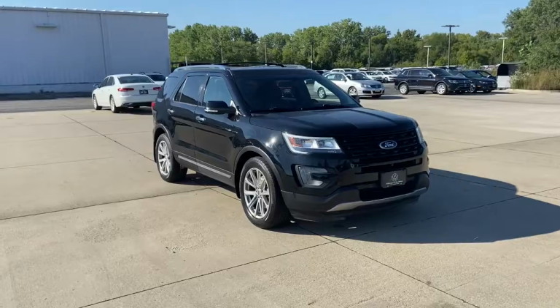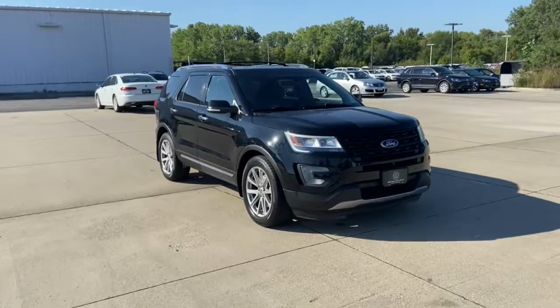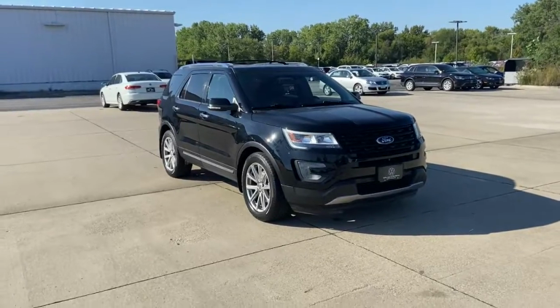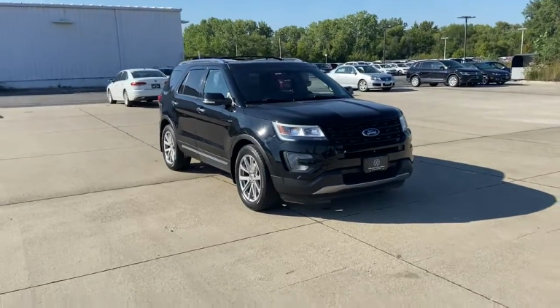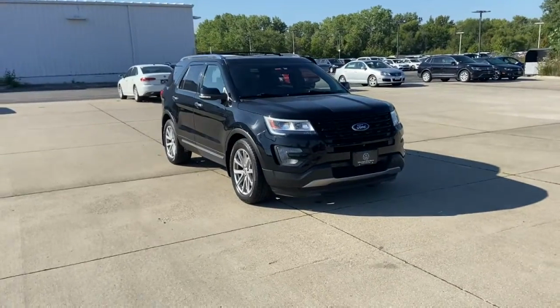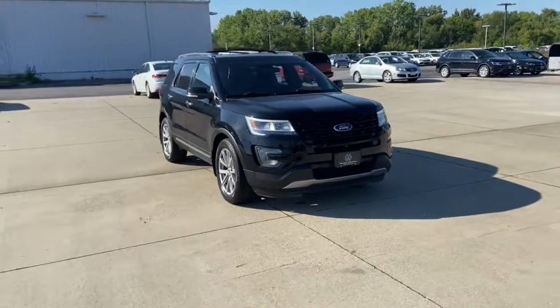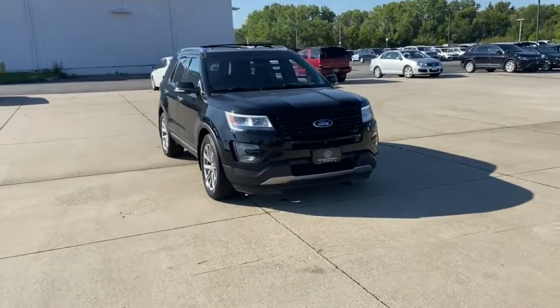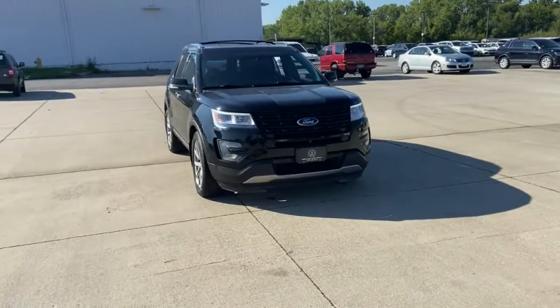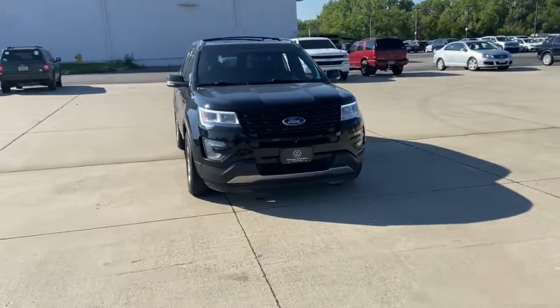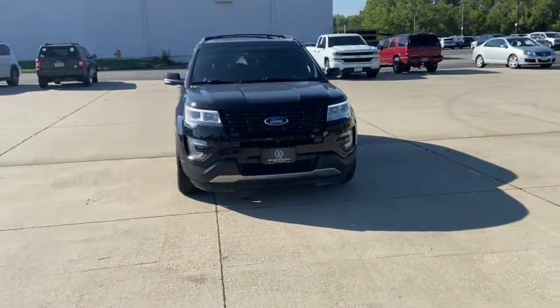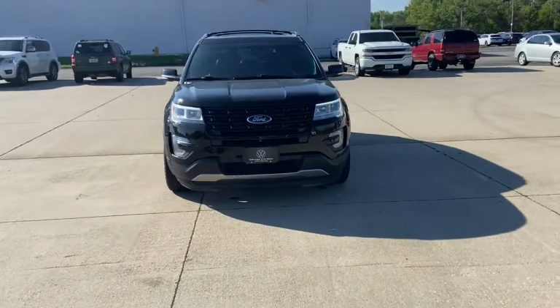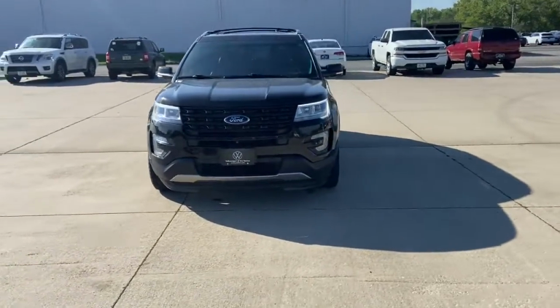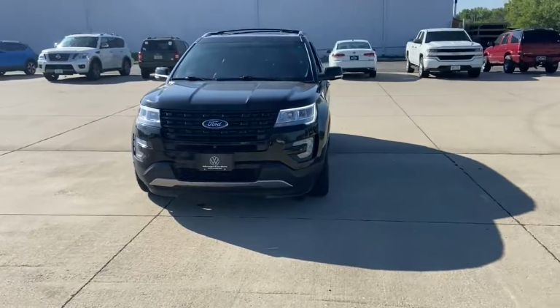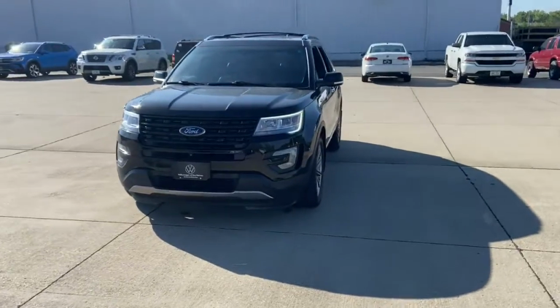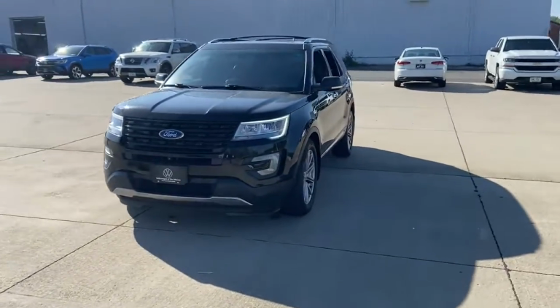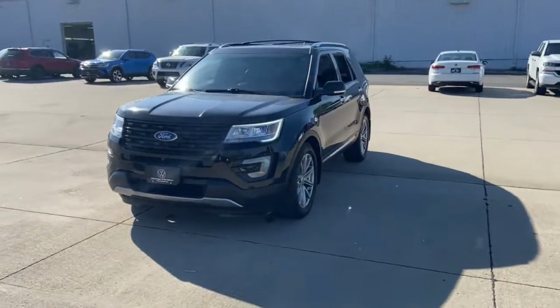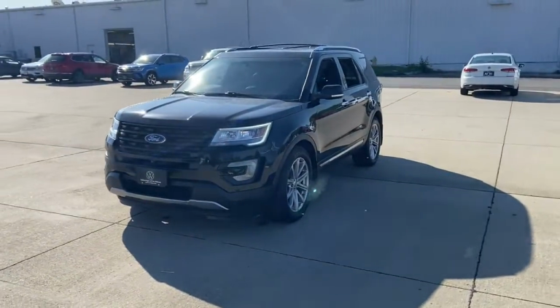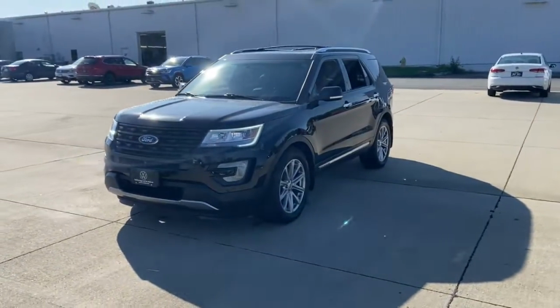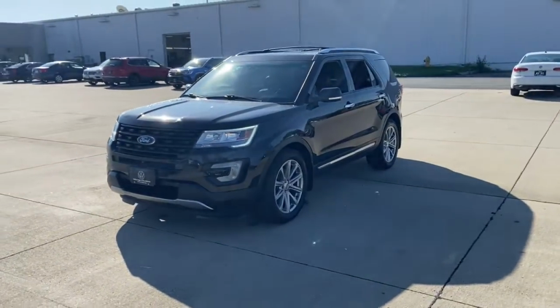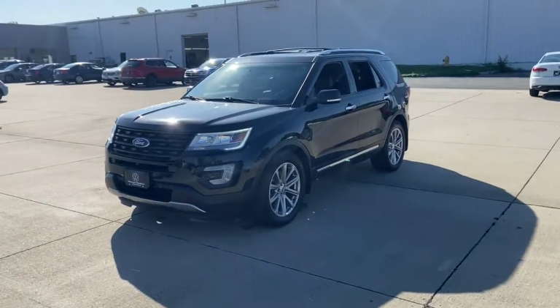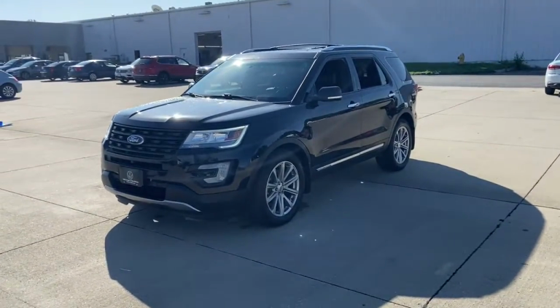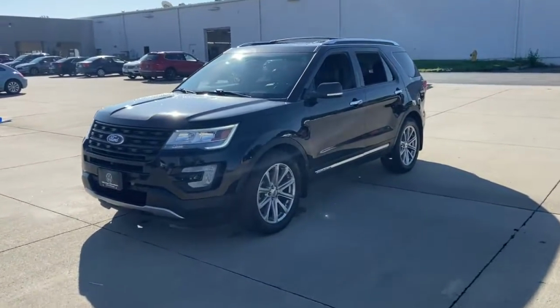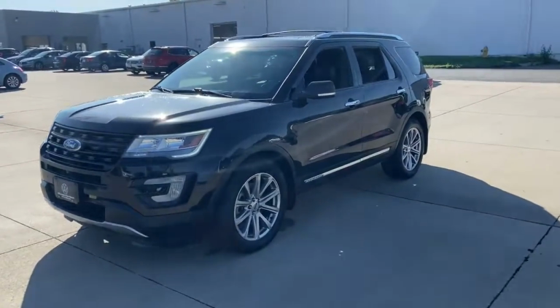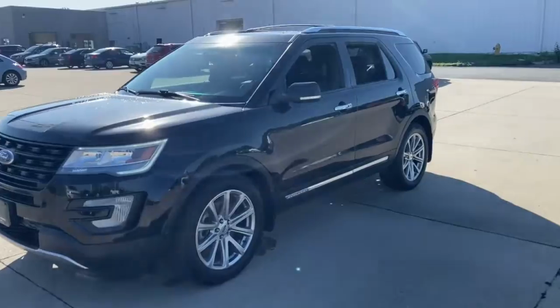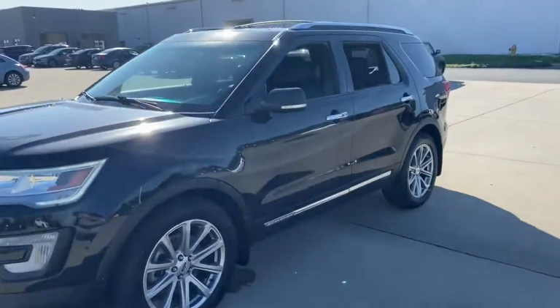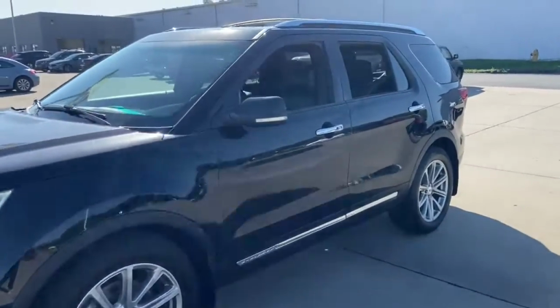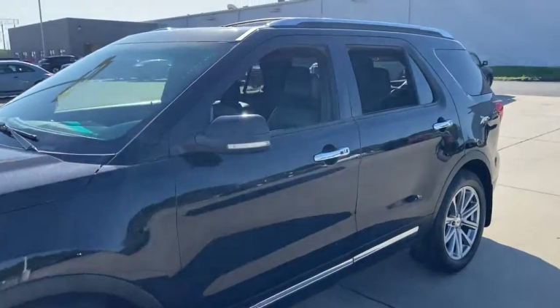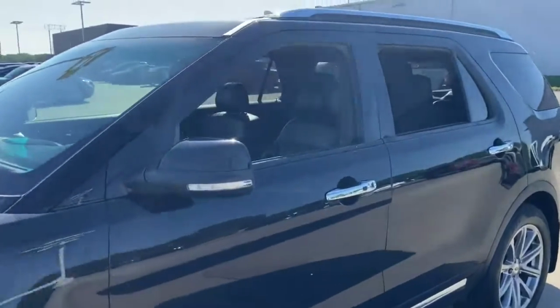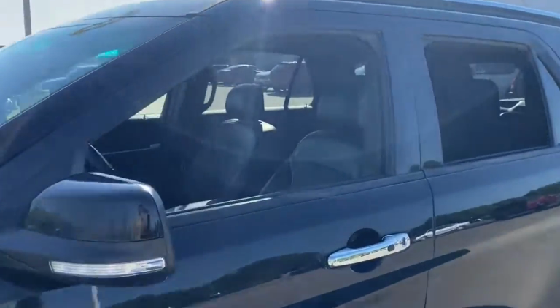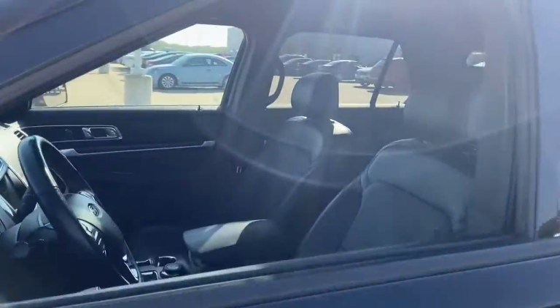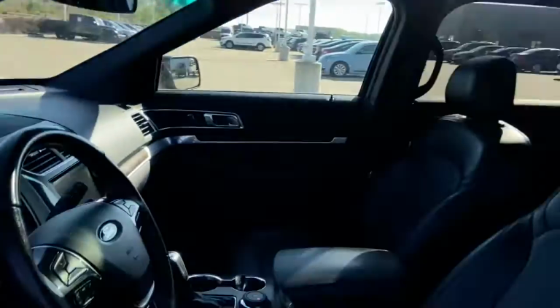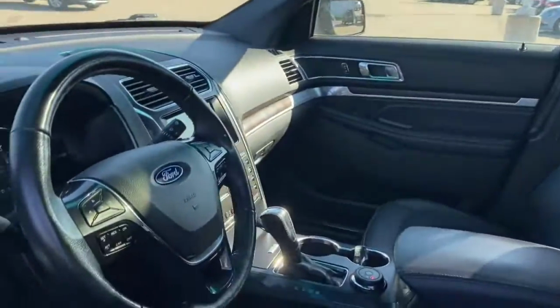Enjoy the view of this 2017 Ford Explorer. This vehicle is an outstanding buy with fewer than 100,000 miles on the odometer. Take on every project with confidence in this spacious, versatile Explorer.